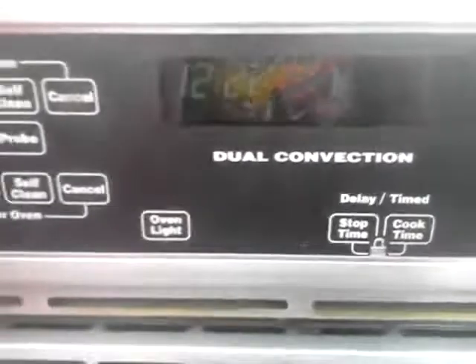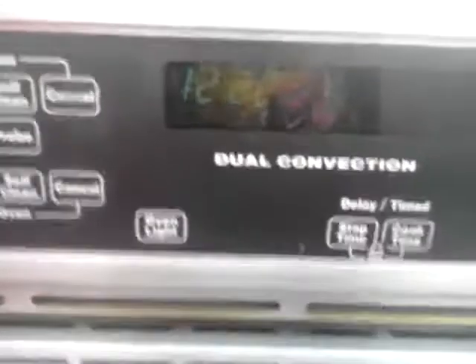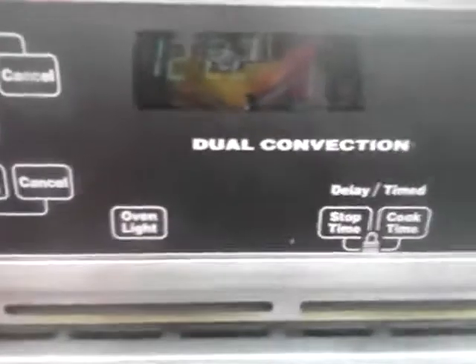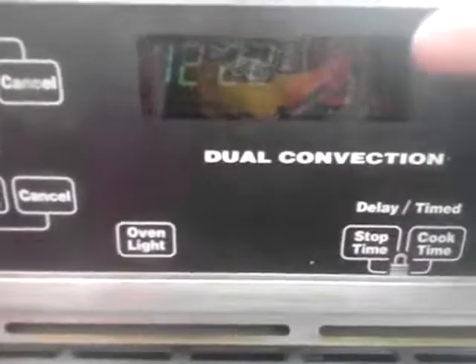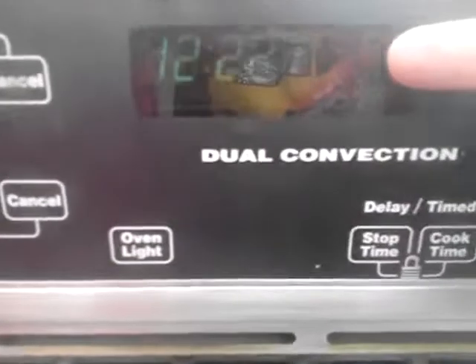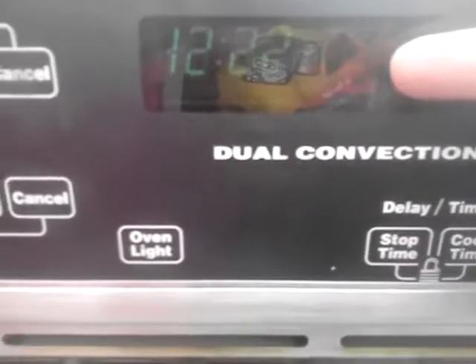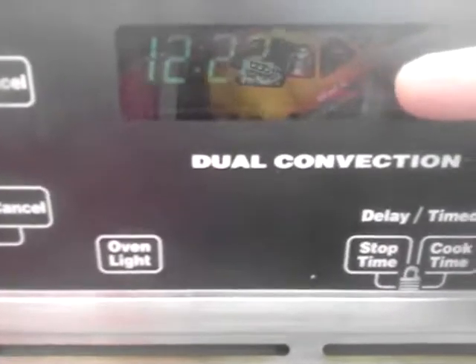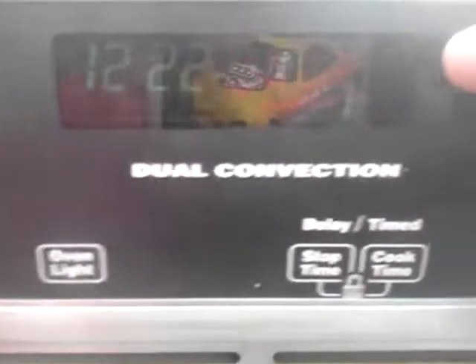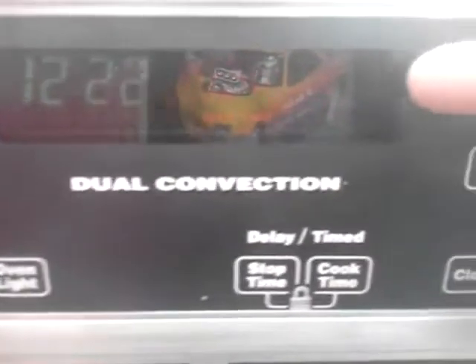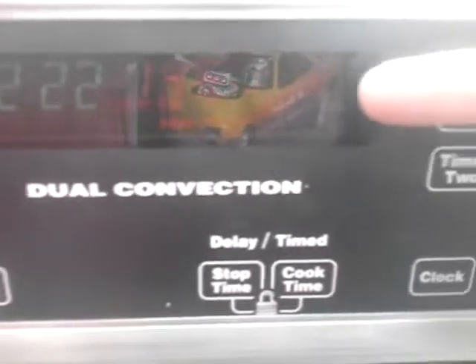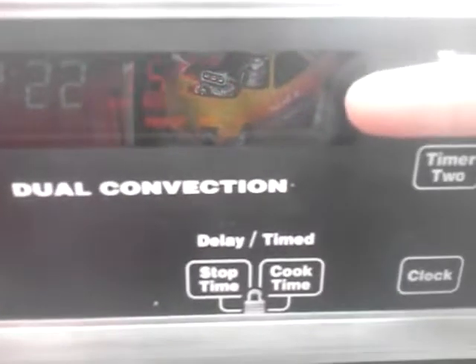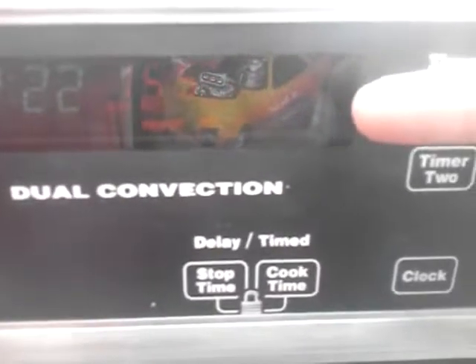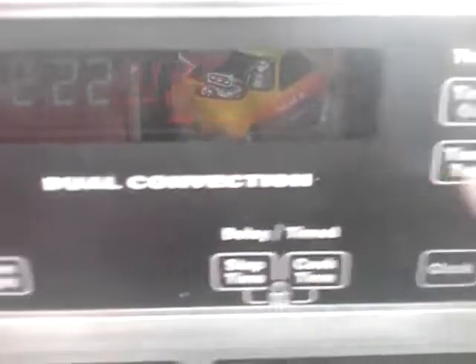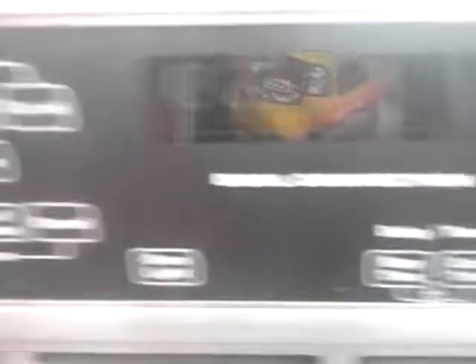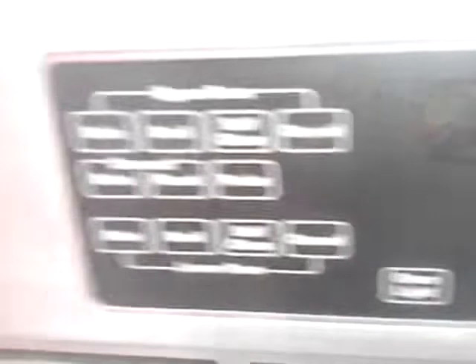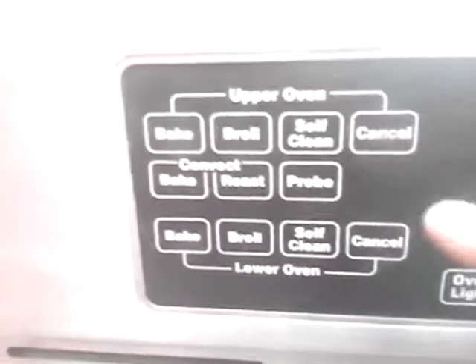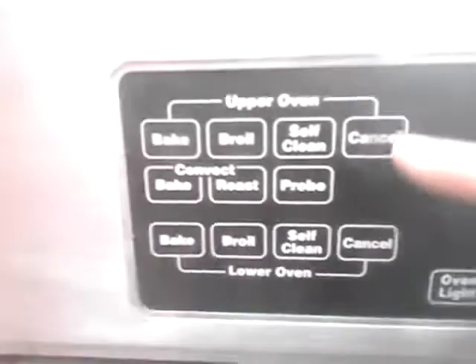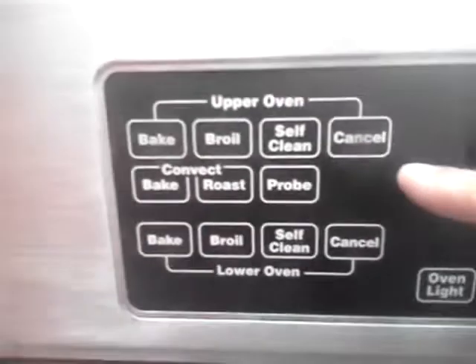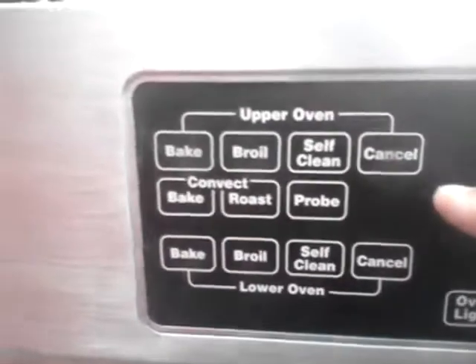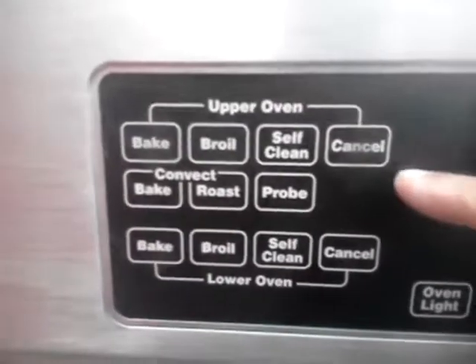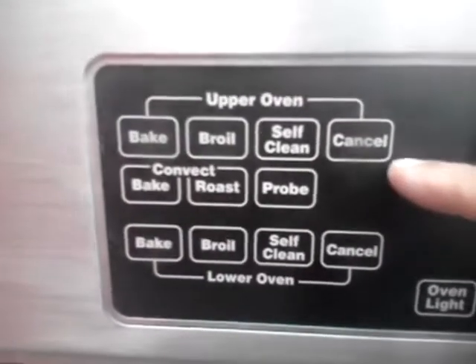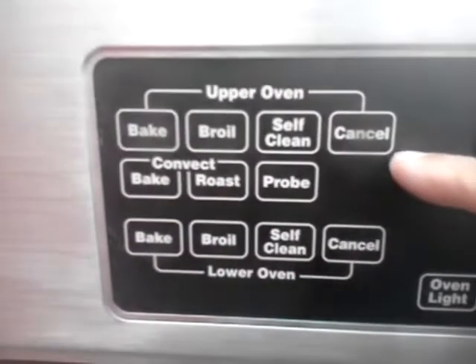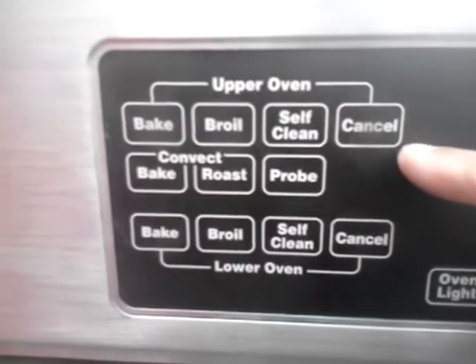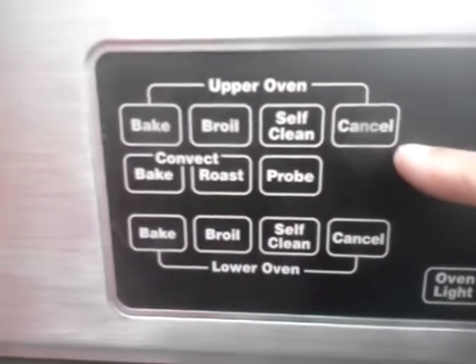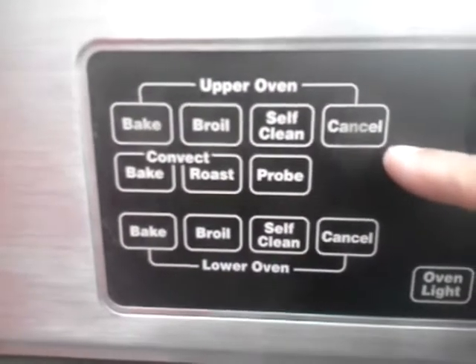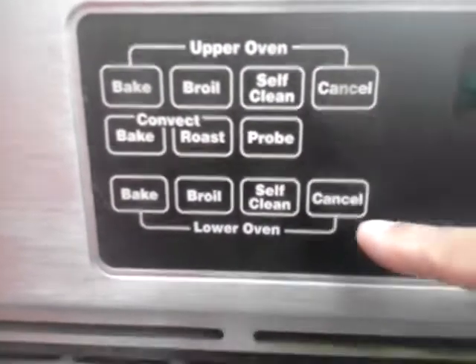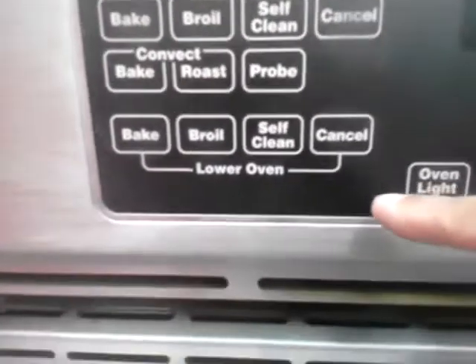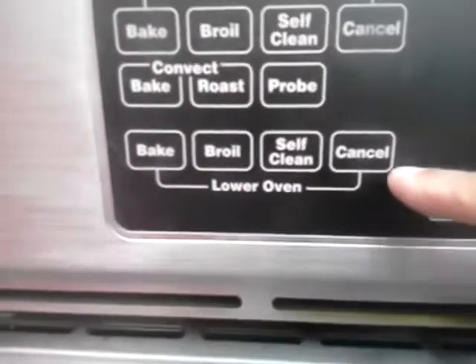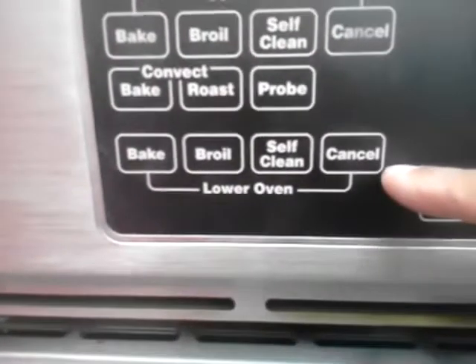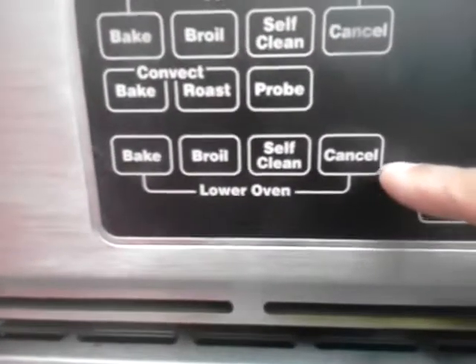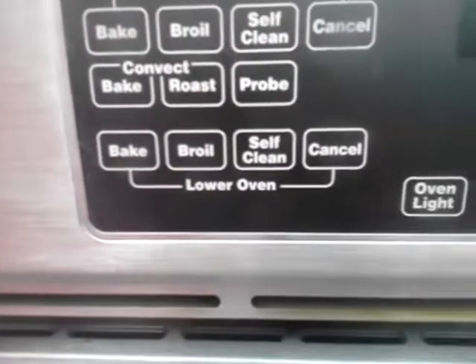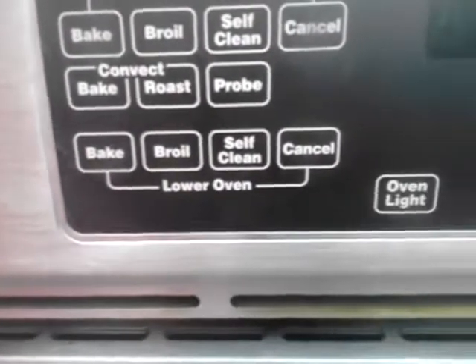This side here is for the upper oven. This controls it for the lower oven. The controls are separate here to the back of the top oven. The lower oven controls are here.